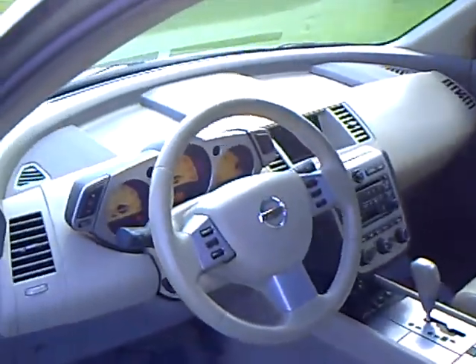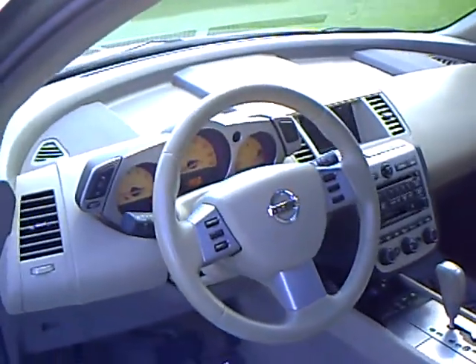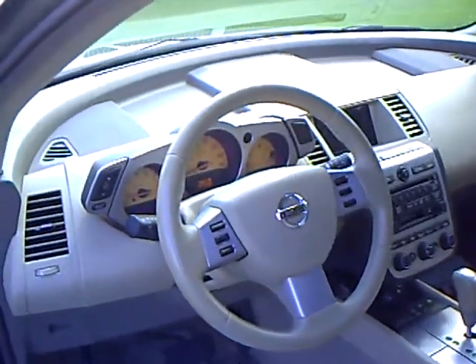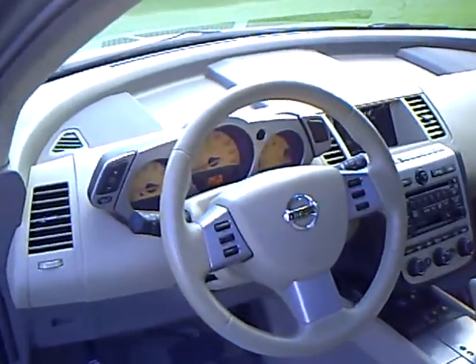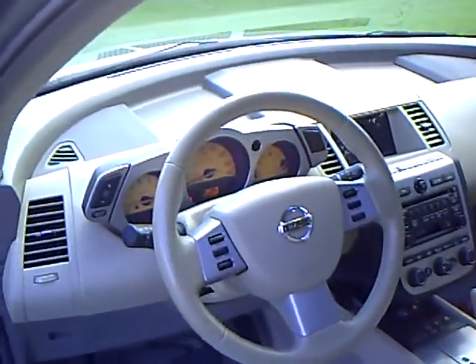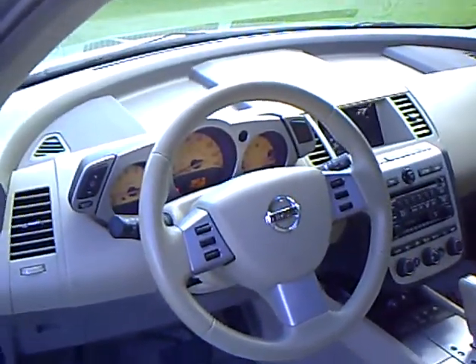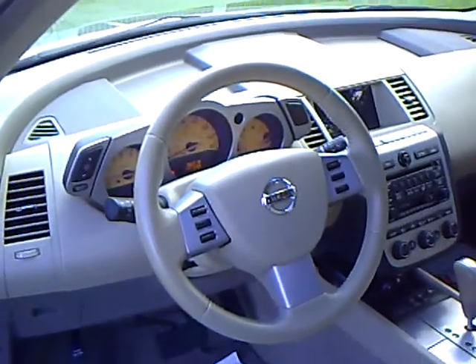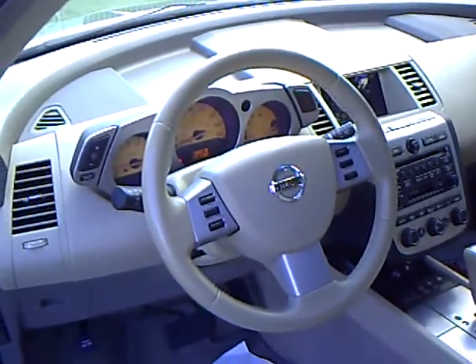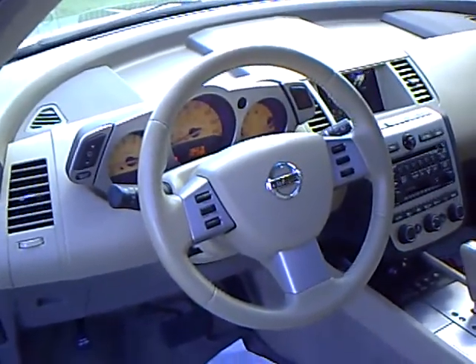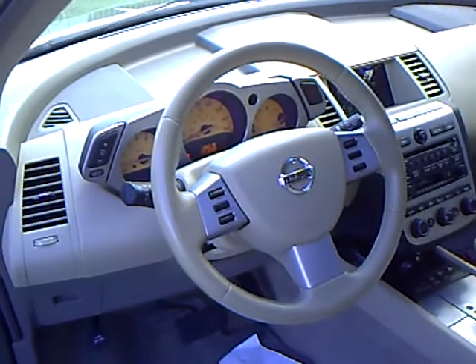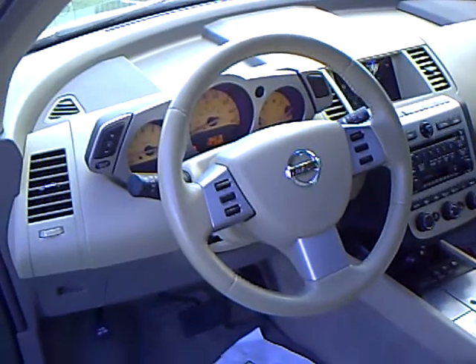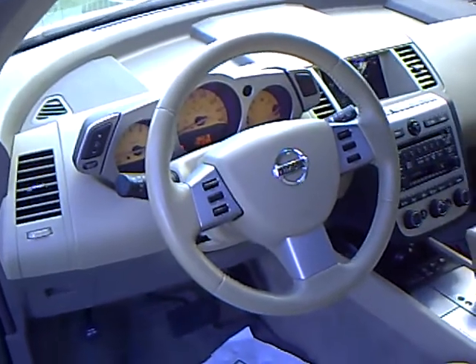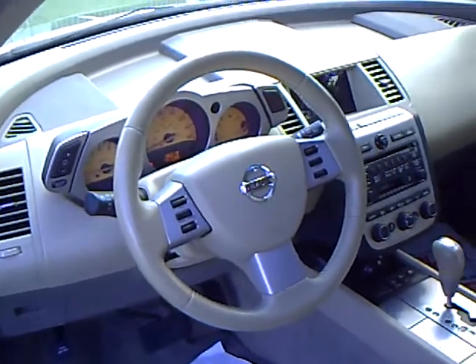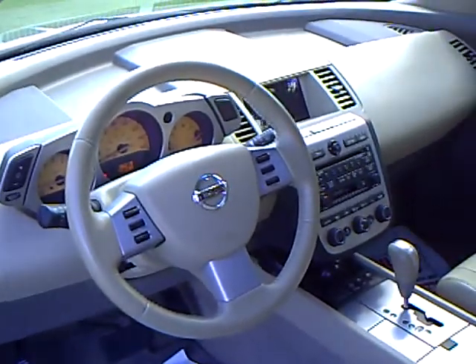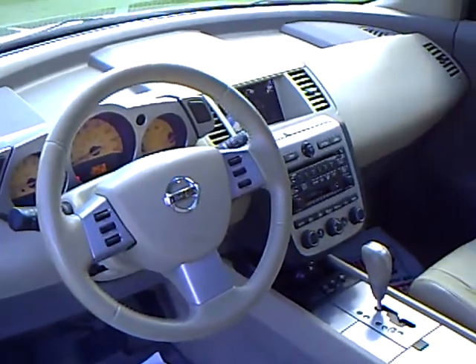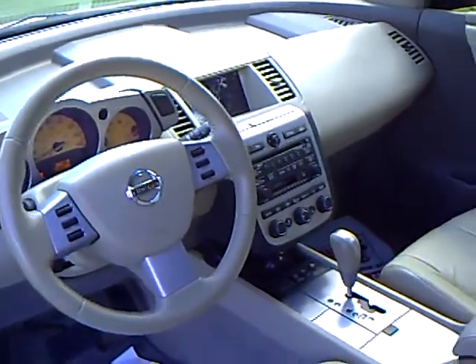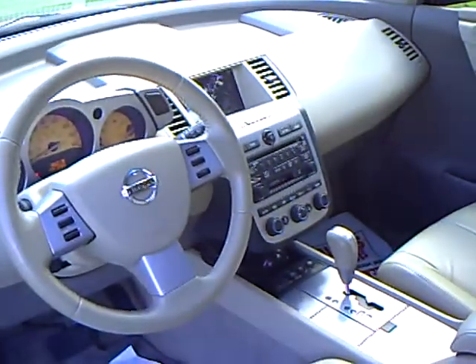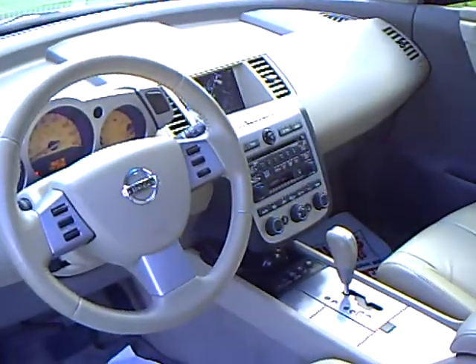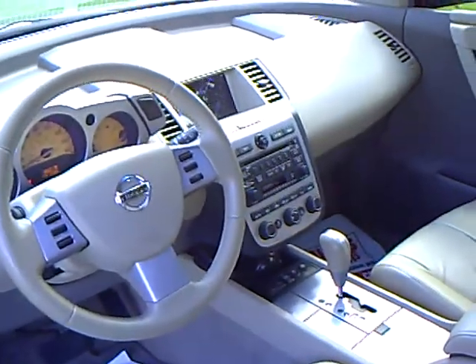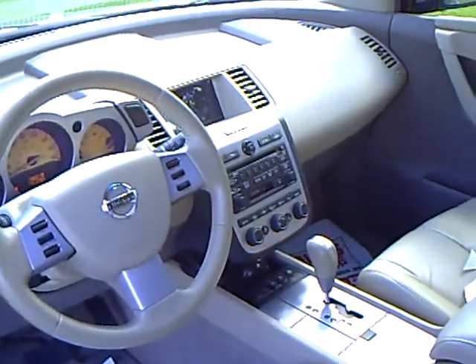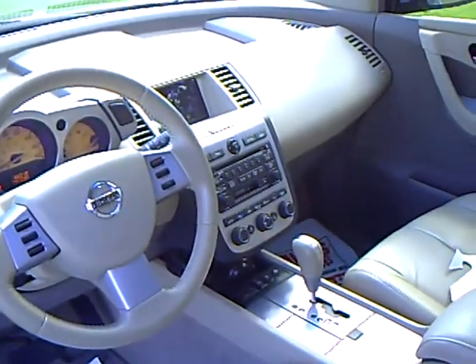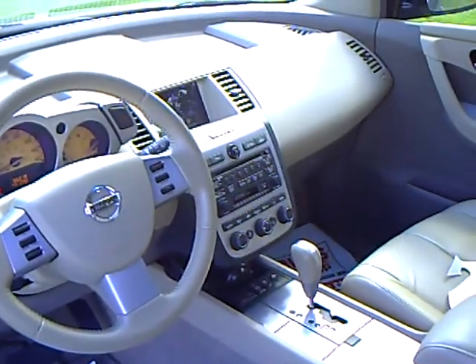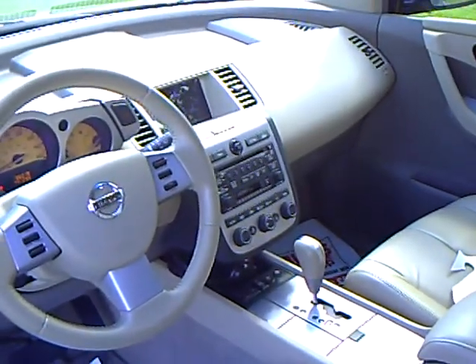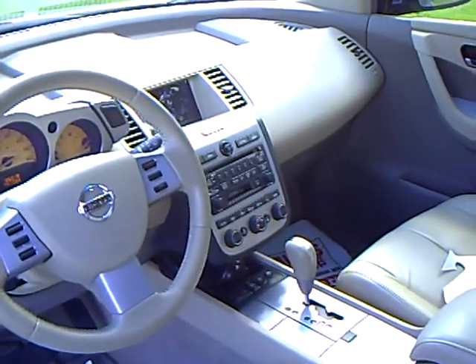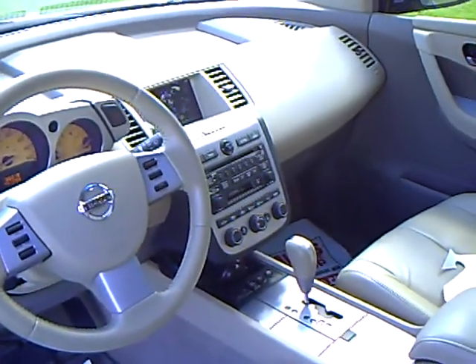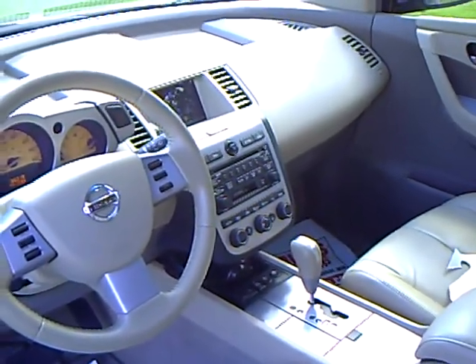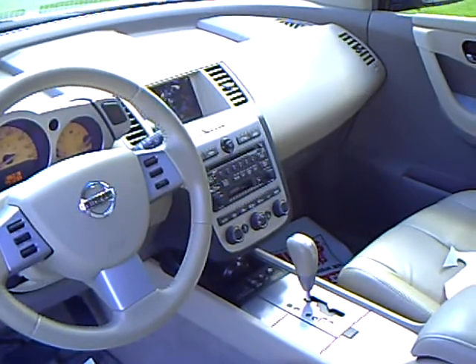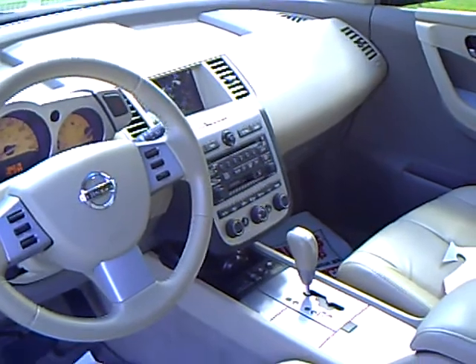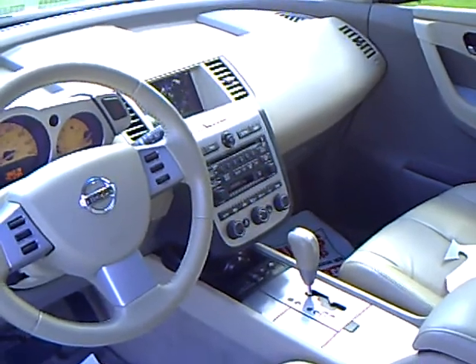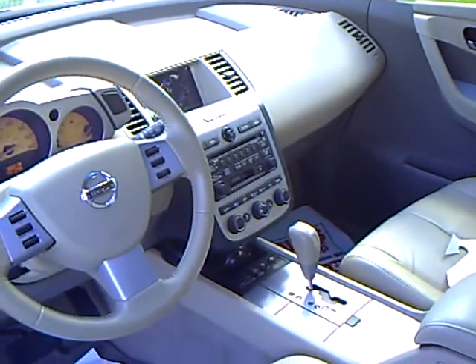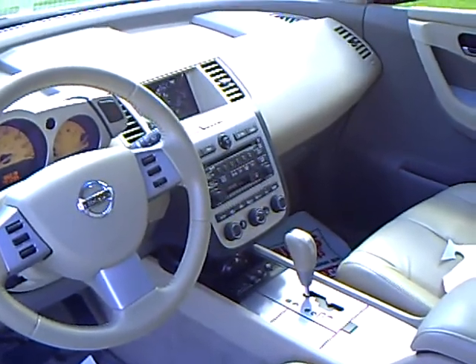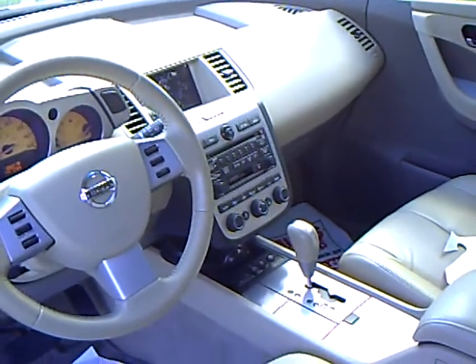It's got the steering wheel audio controls. Again, it has the Bose 6-disc CD changer as well as a cassette player.